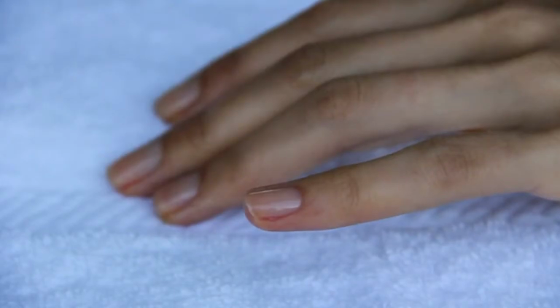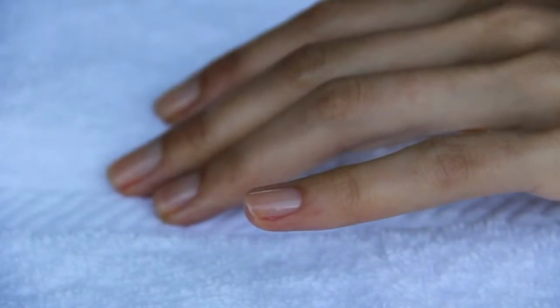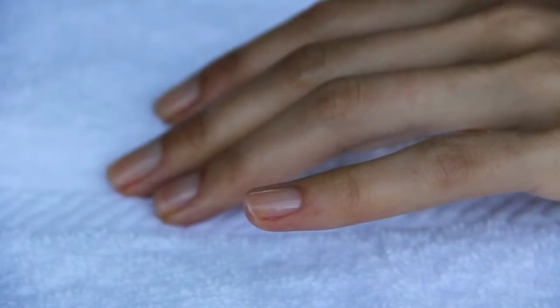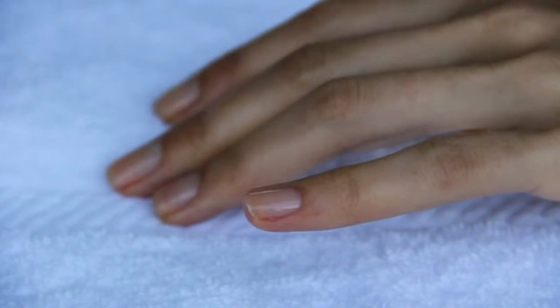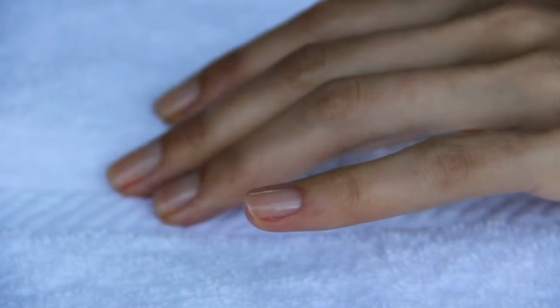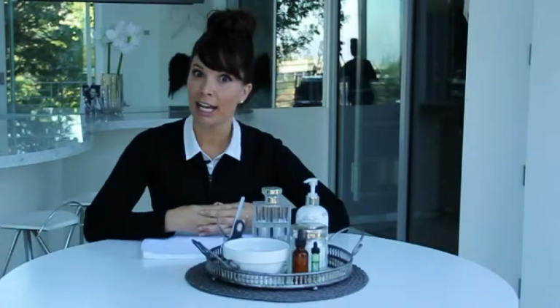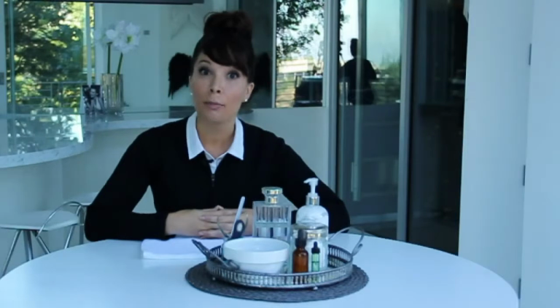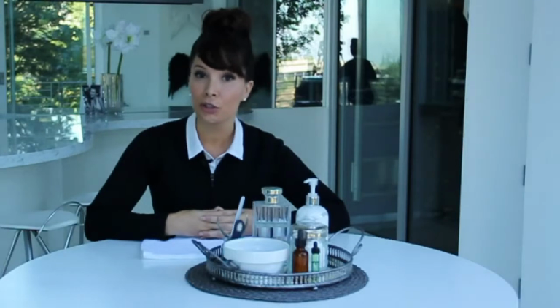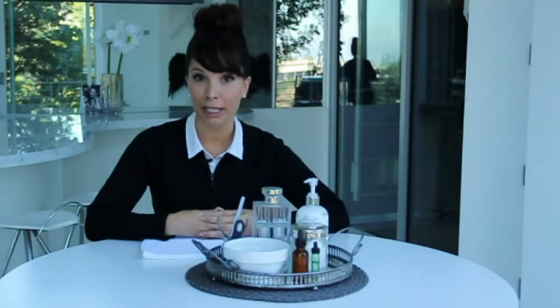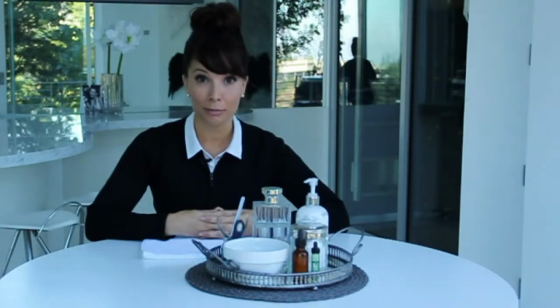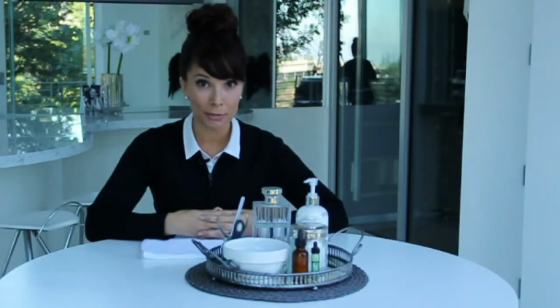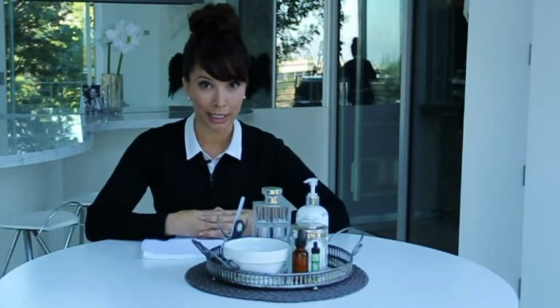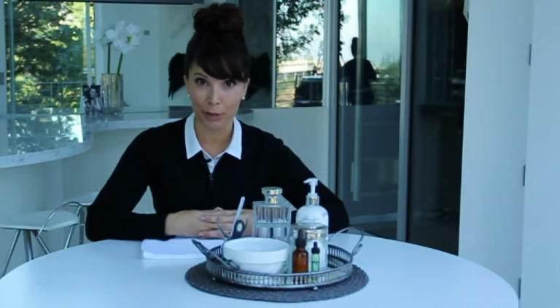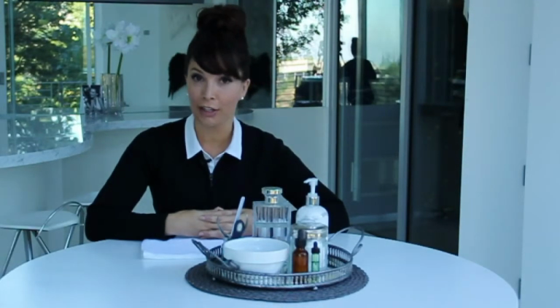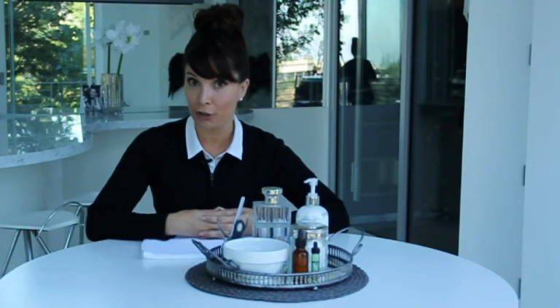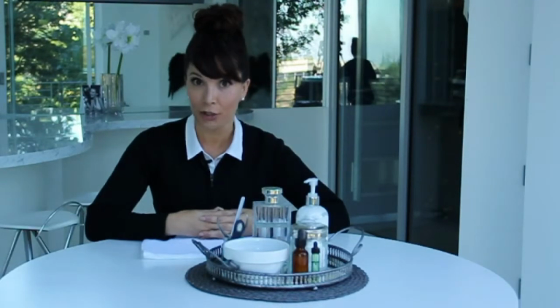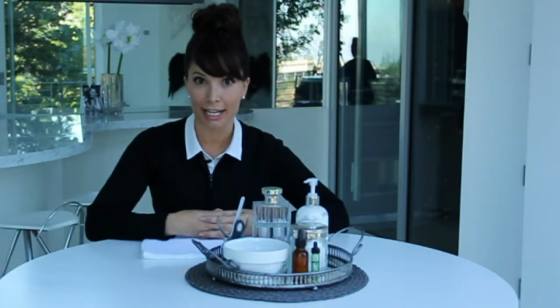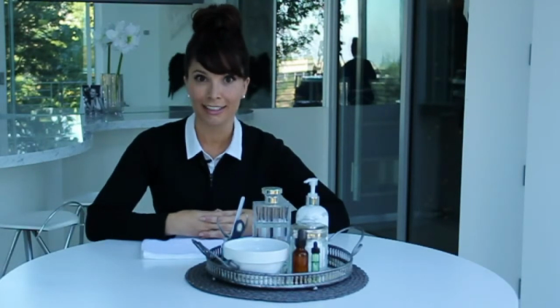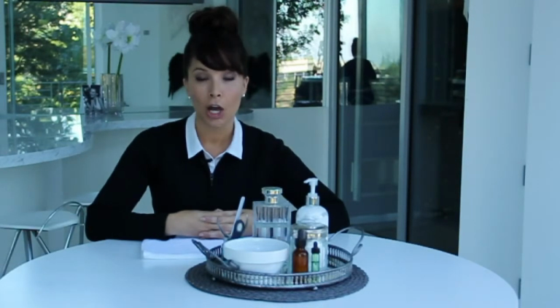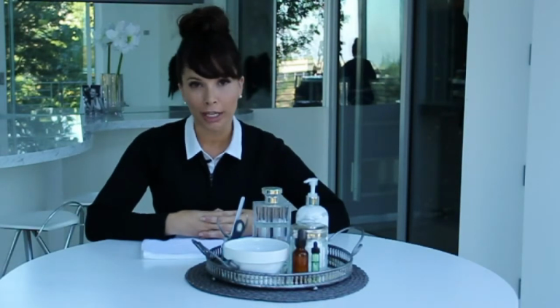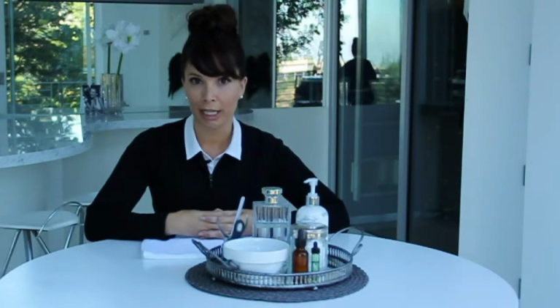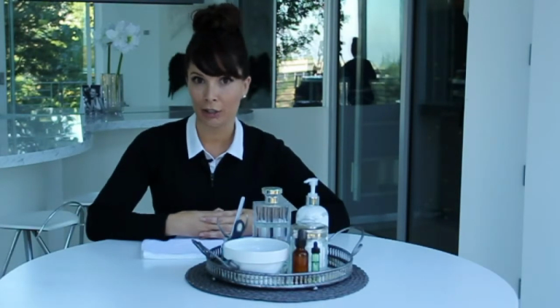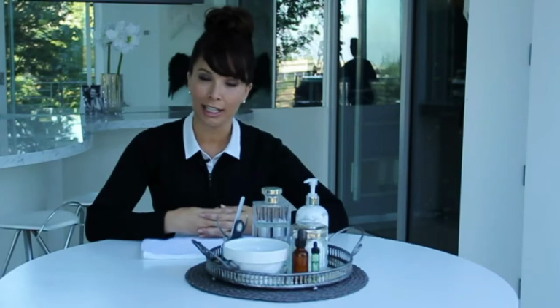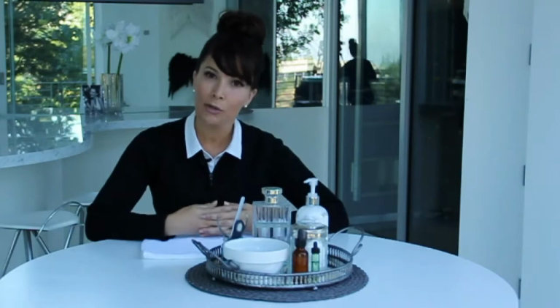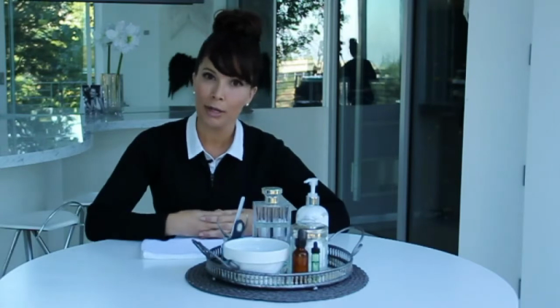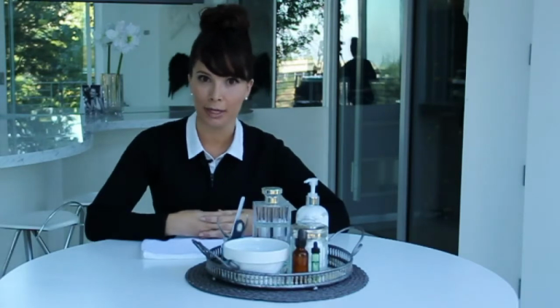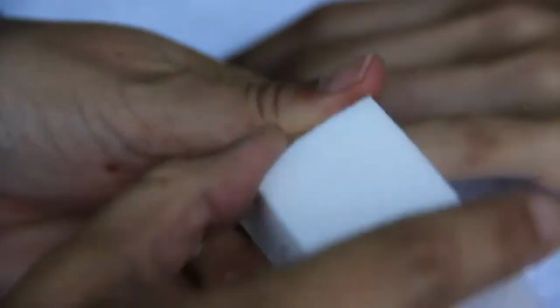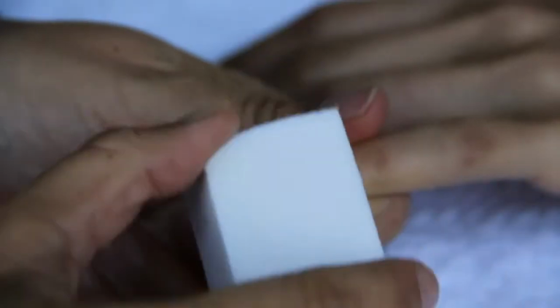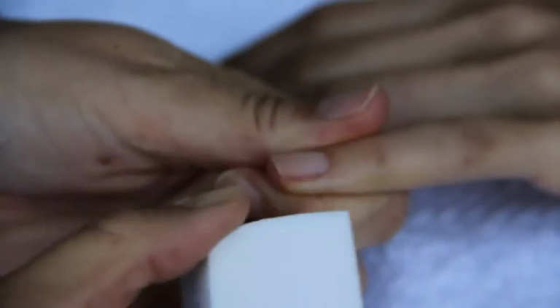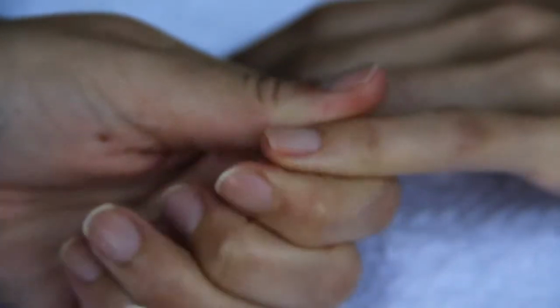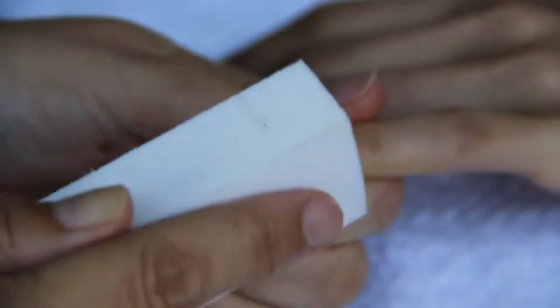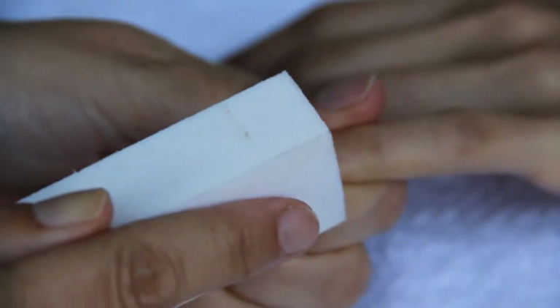A shellac gel polish lasts up to two weeks, sometimes three, depending on how you use your hands. A regular manicure can last only about a week, depending also on how you use your hands.